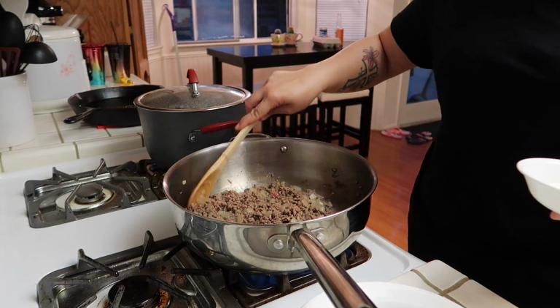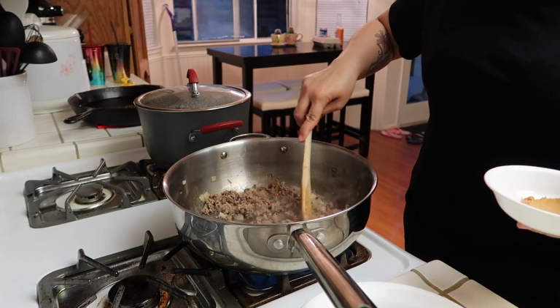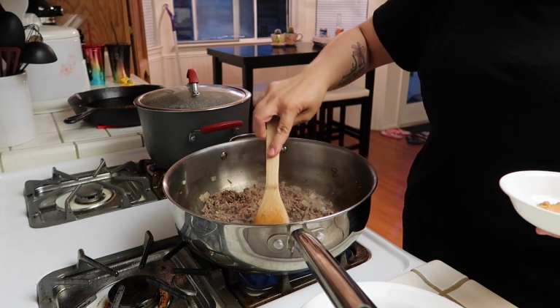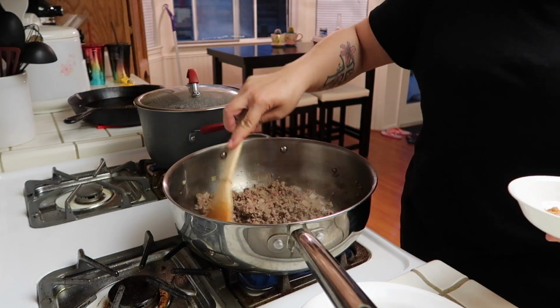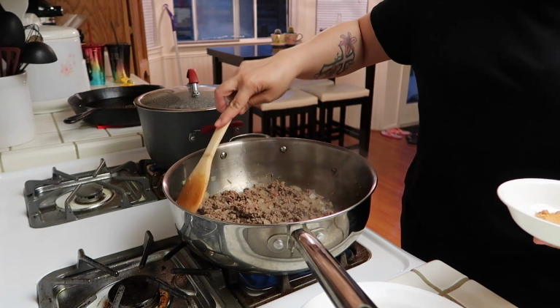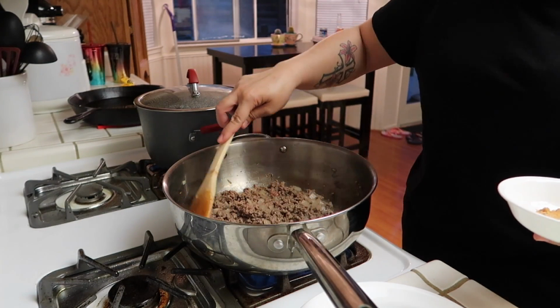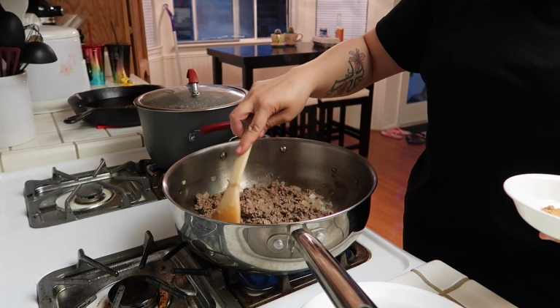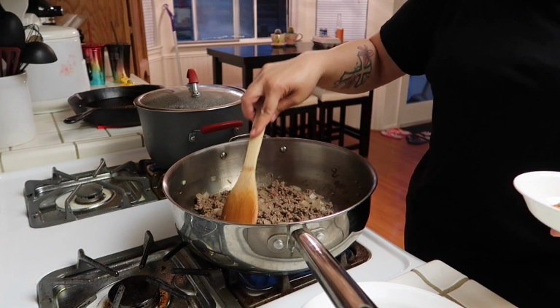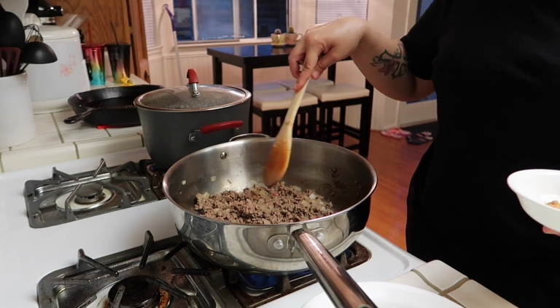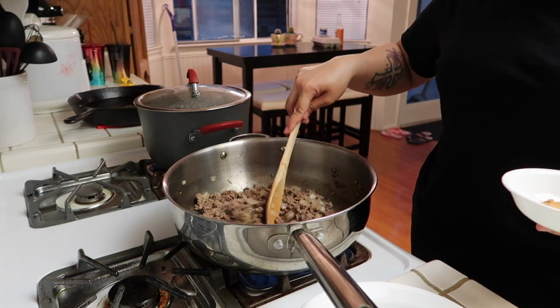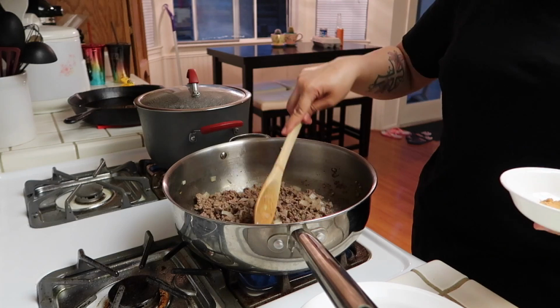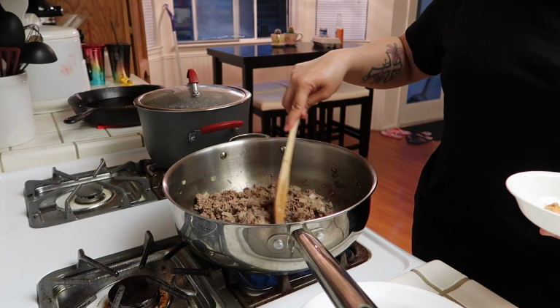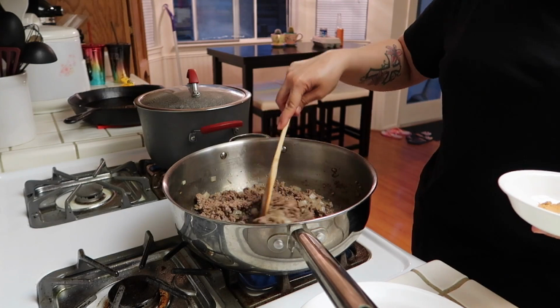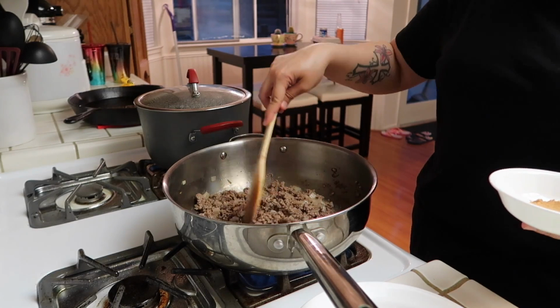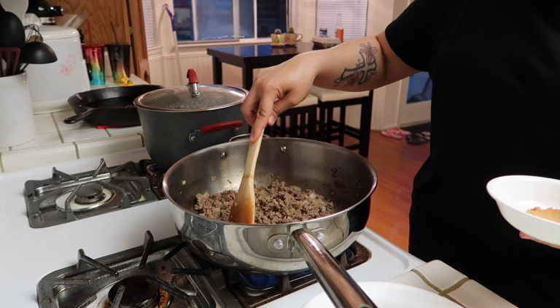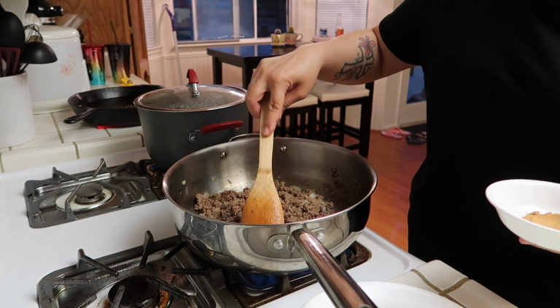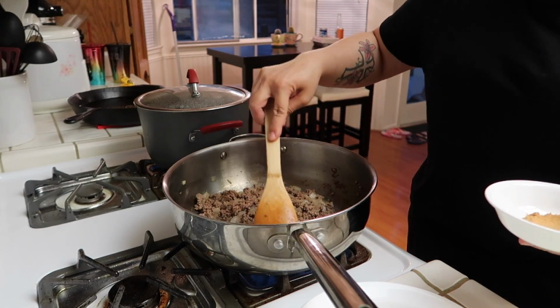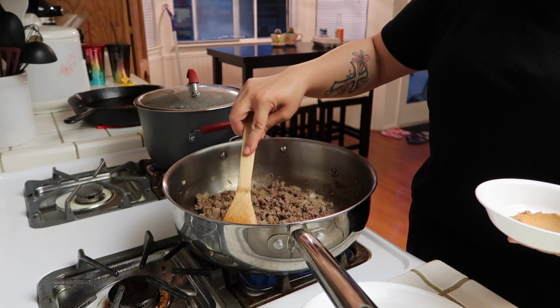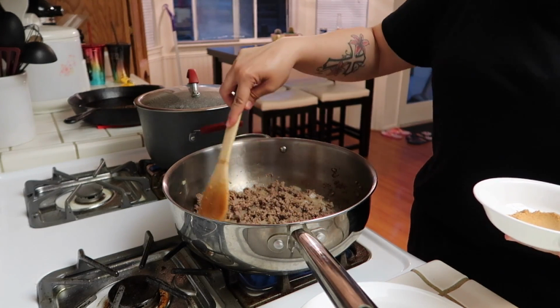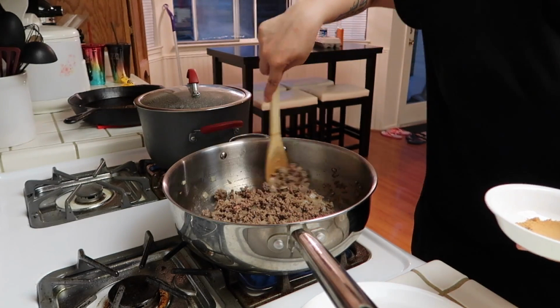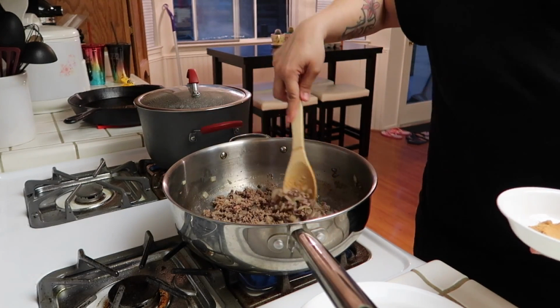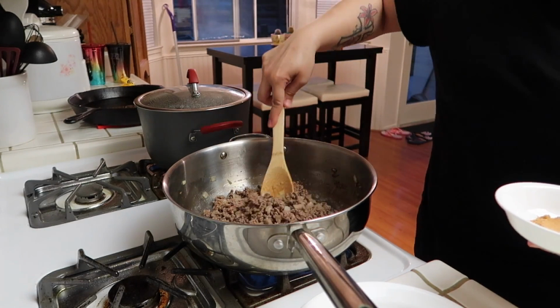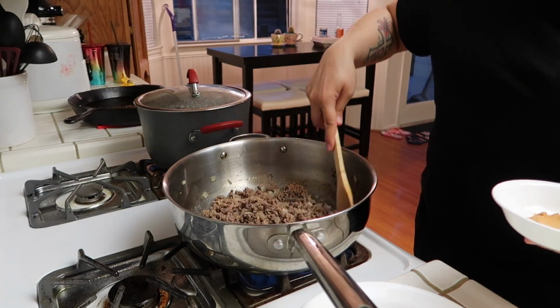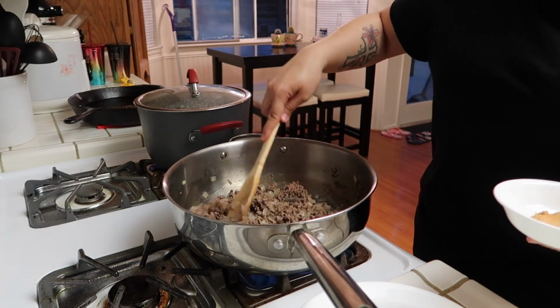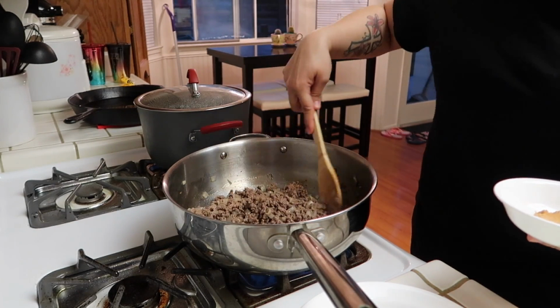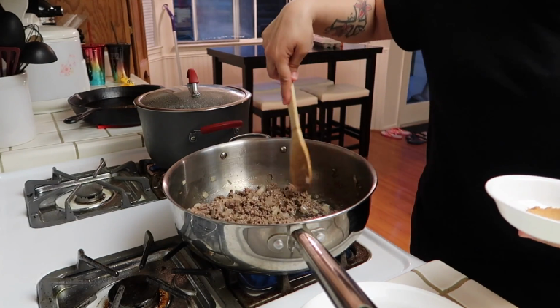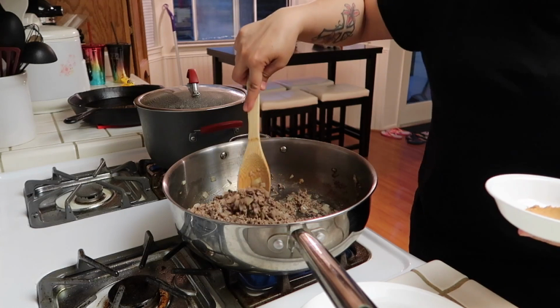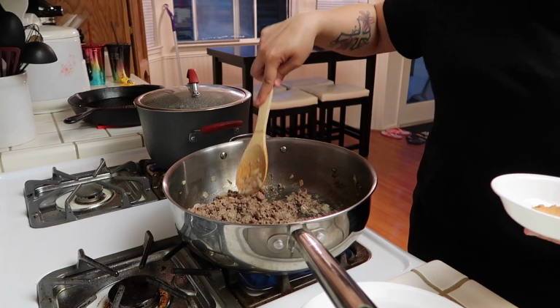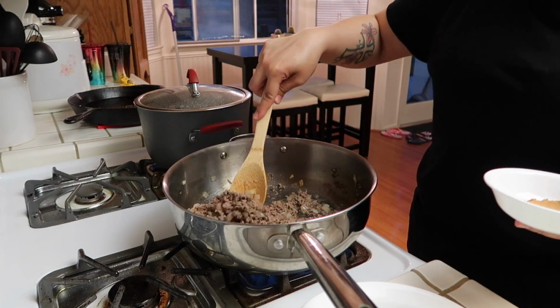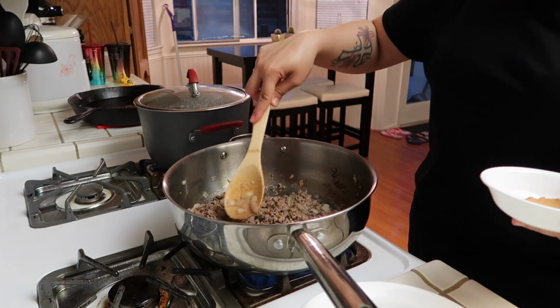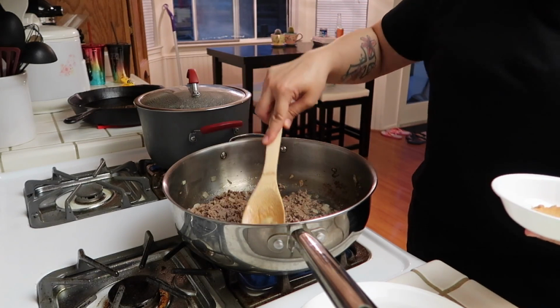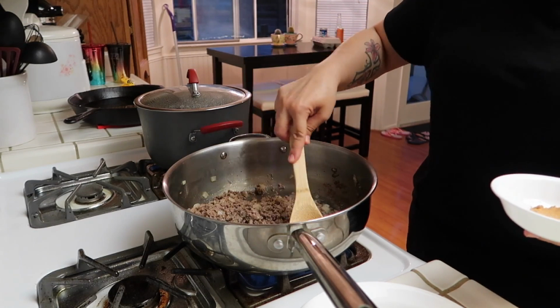The recipe also called for jalapeño, which you would put in after the onions, but I'm not going to put the jalapeños. But if you like it spicy, you can definitely add them in.